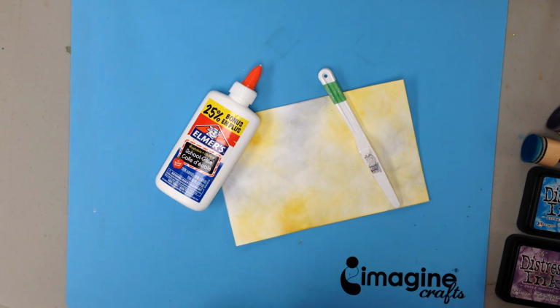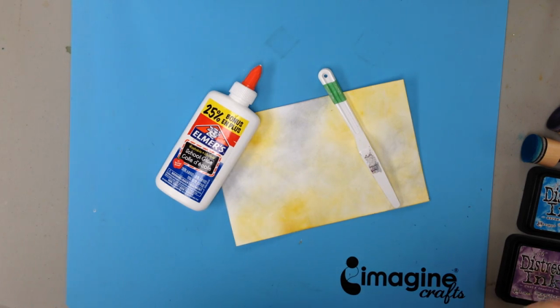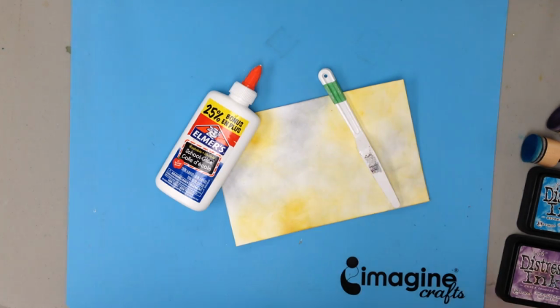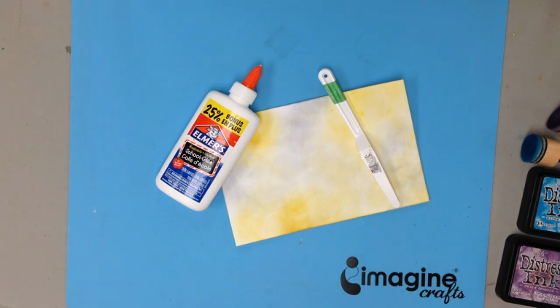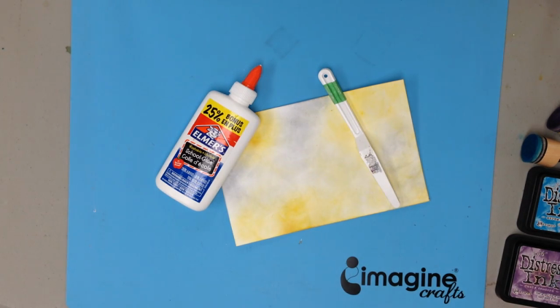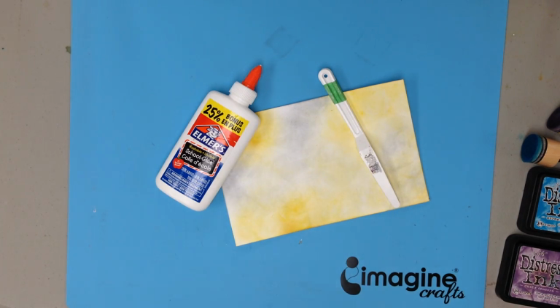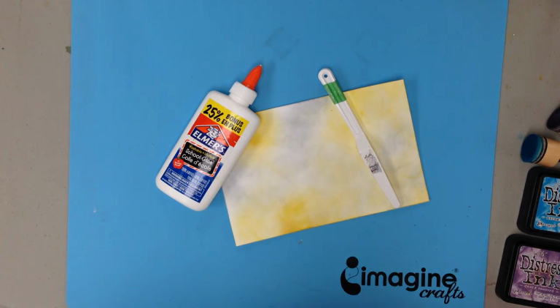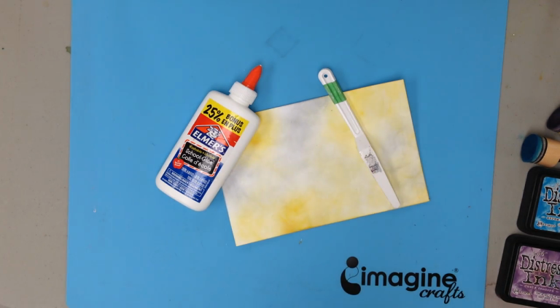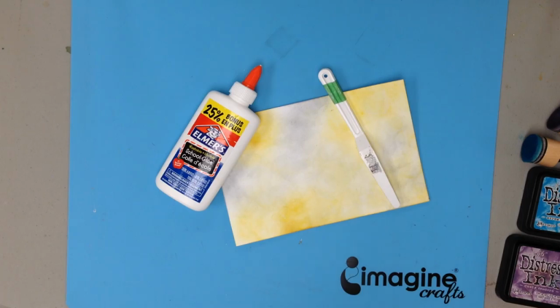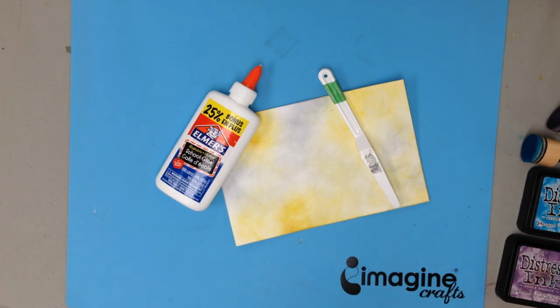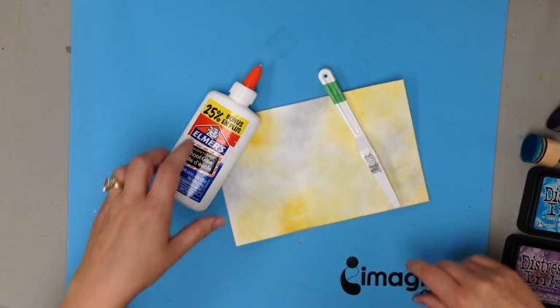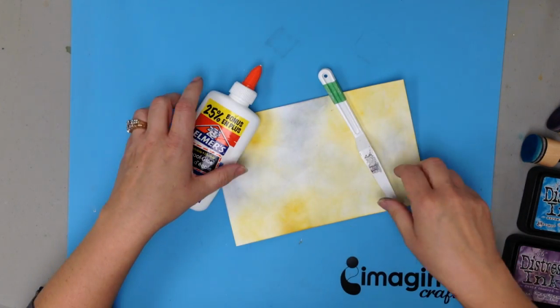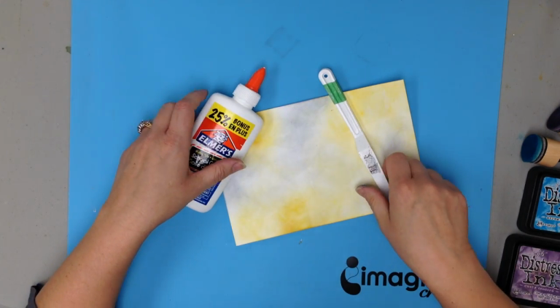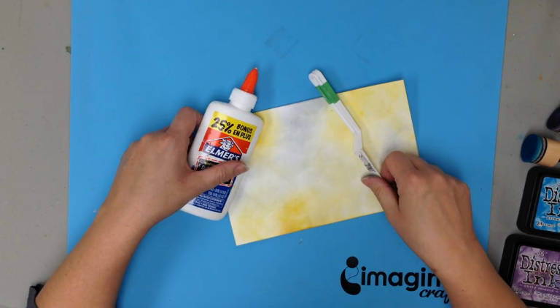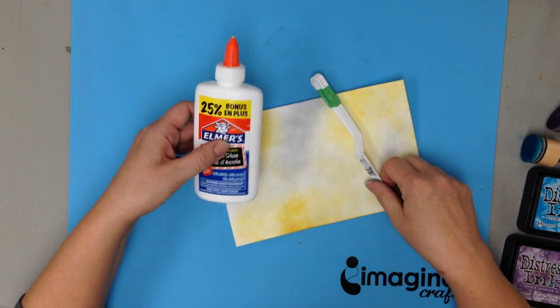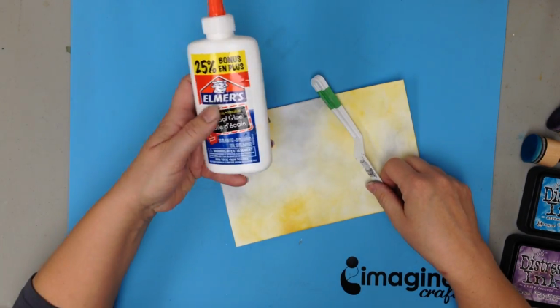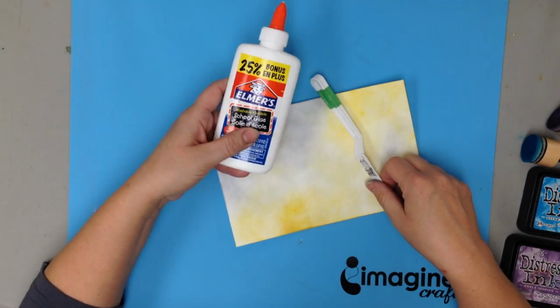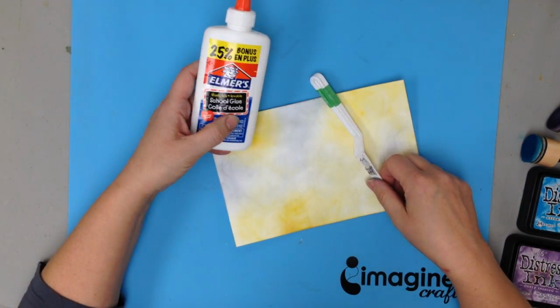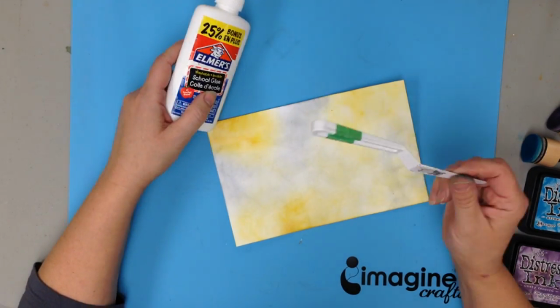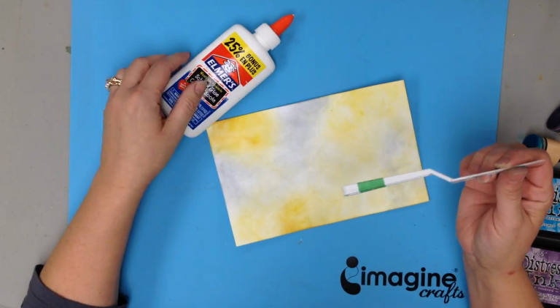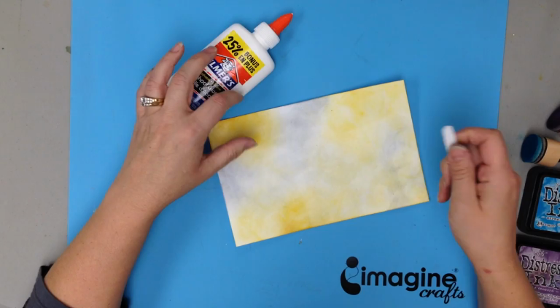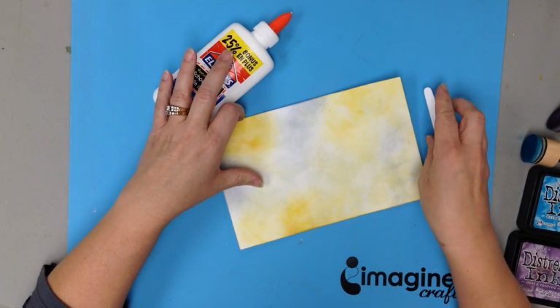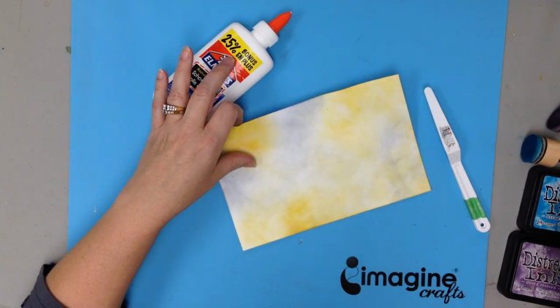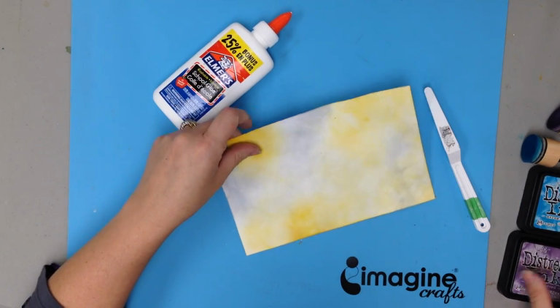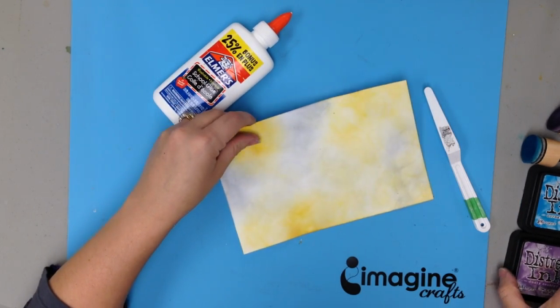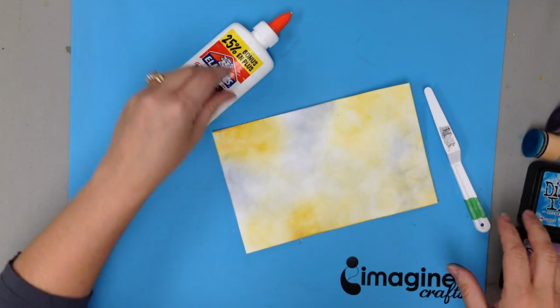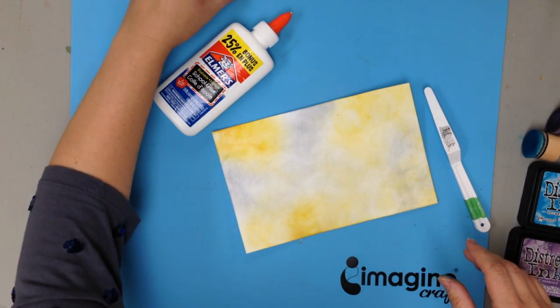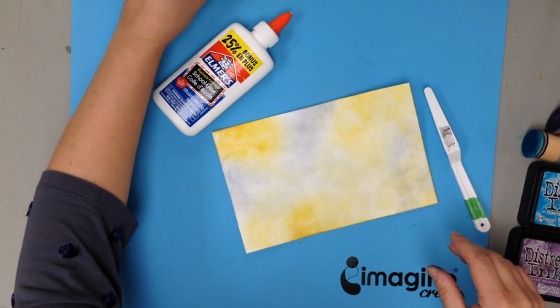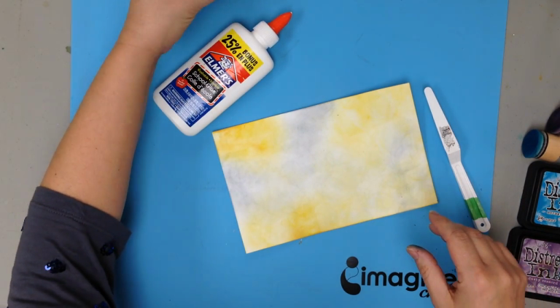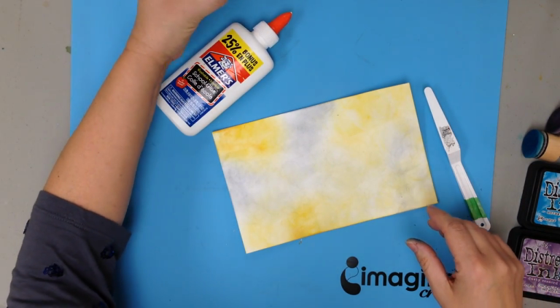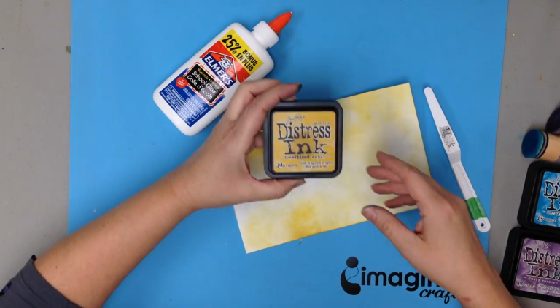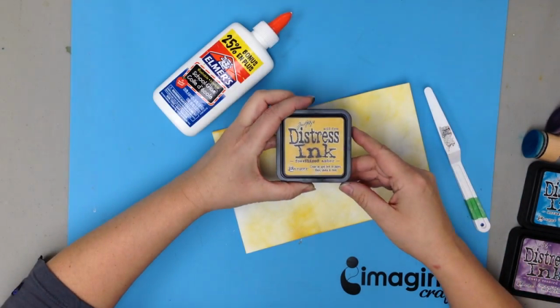Hi, it's Kimi from Scrap Therapy. I wanted to show you a really cool technique using some school glue and a spatula and a bunch of different Tim Holtz distress inks.